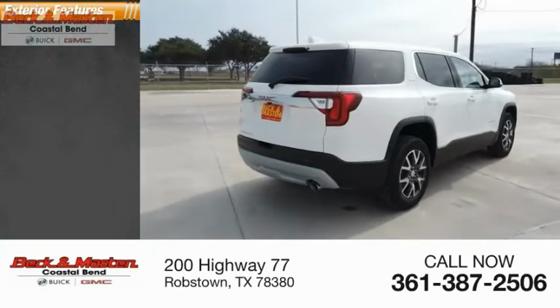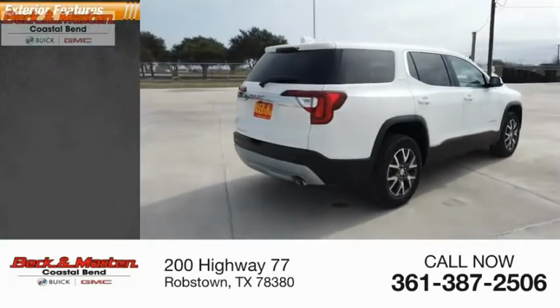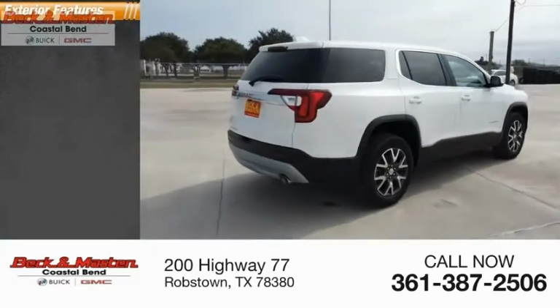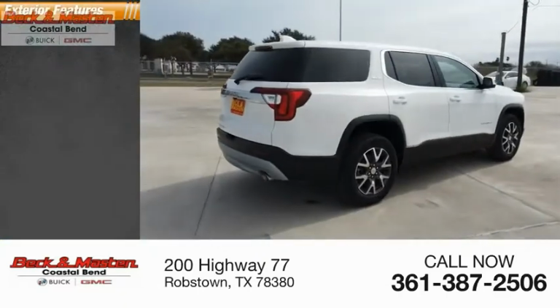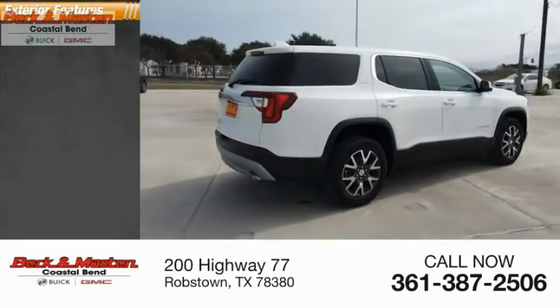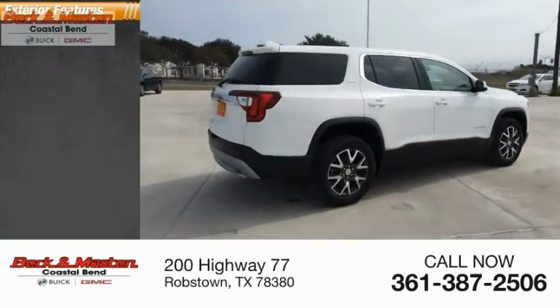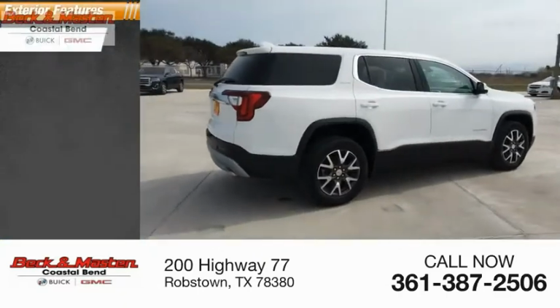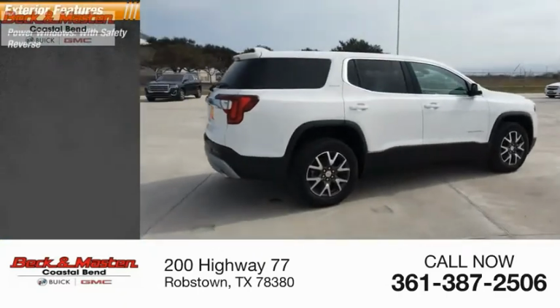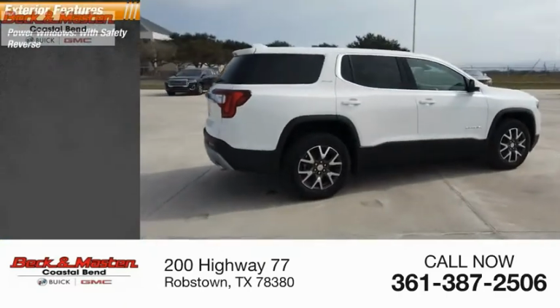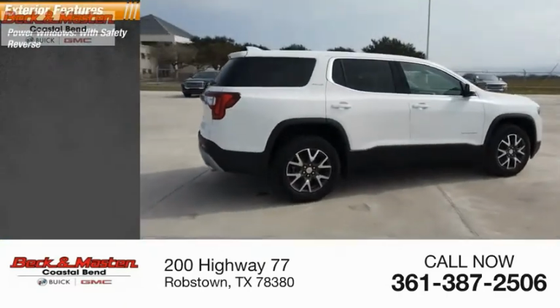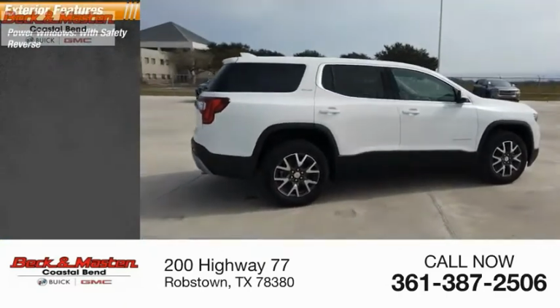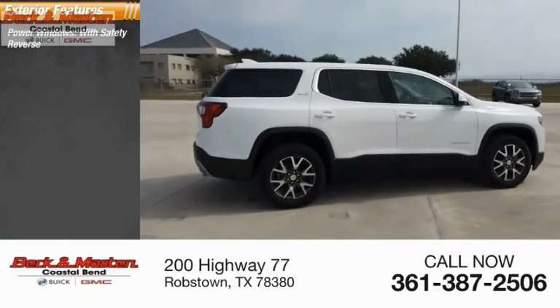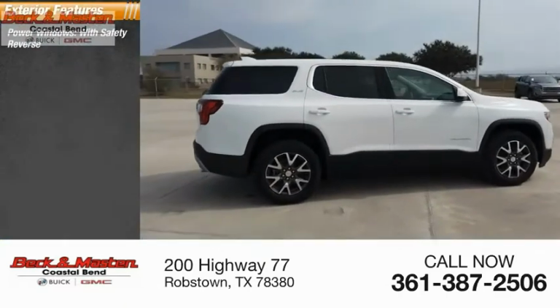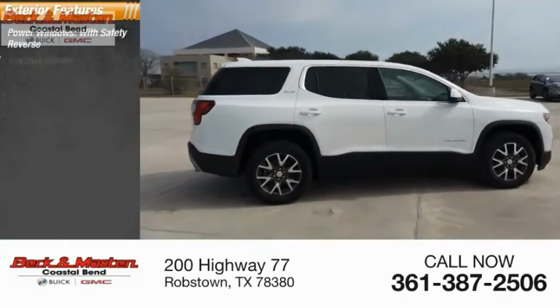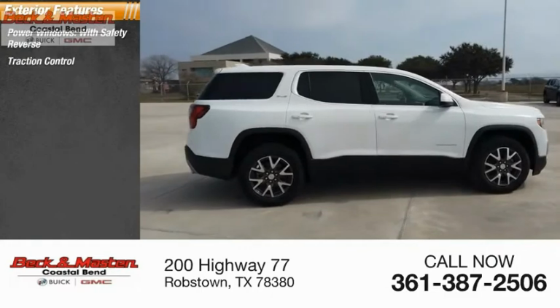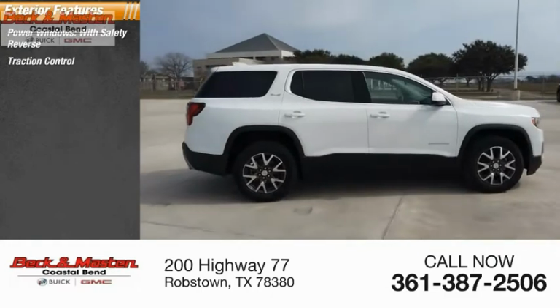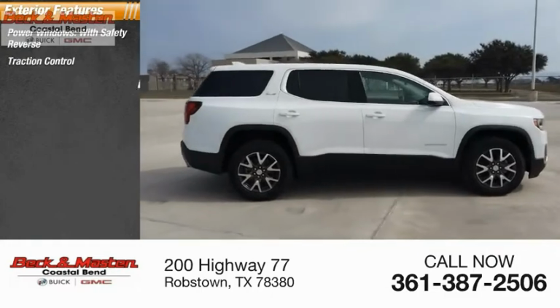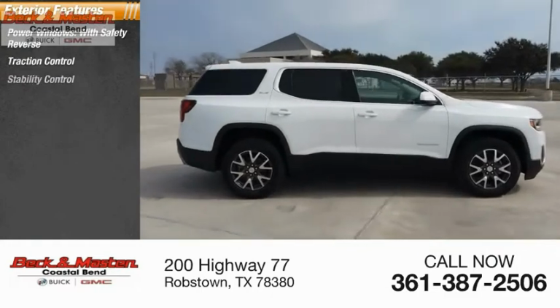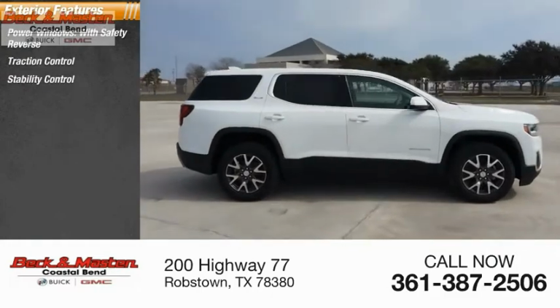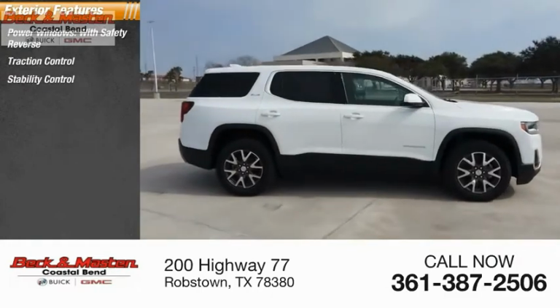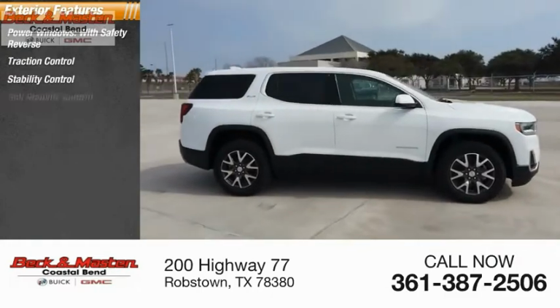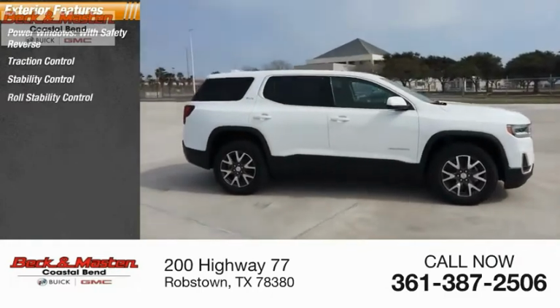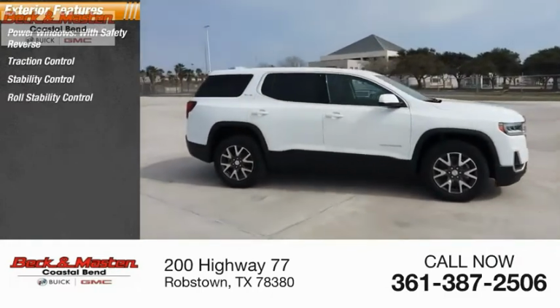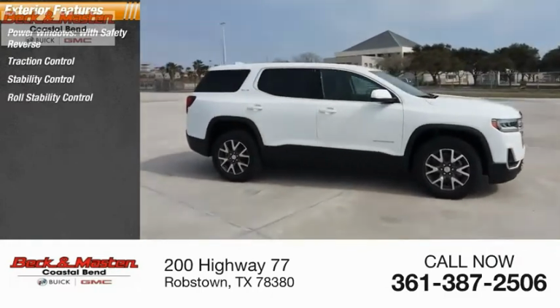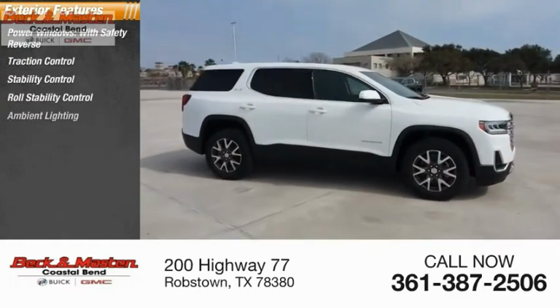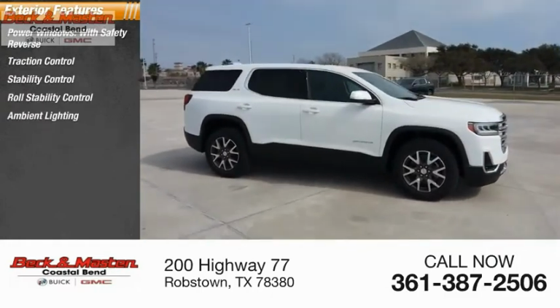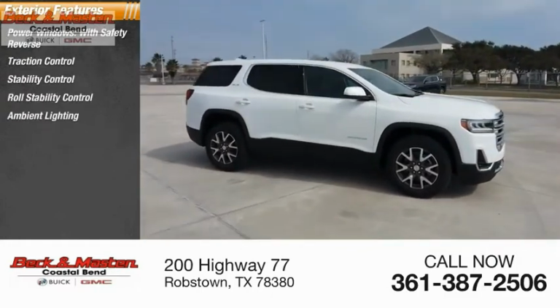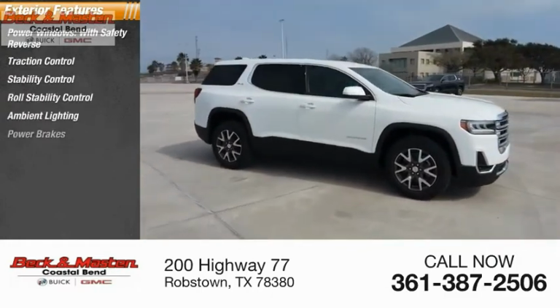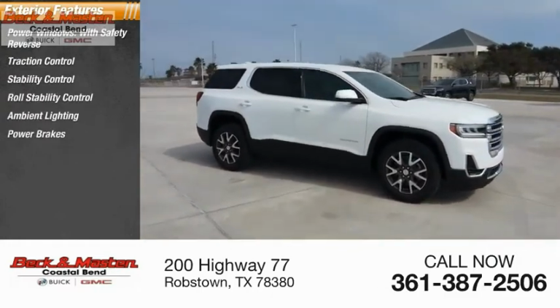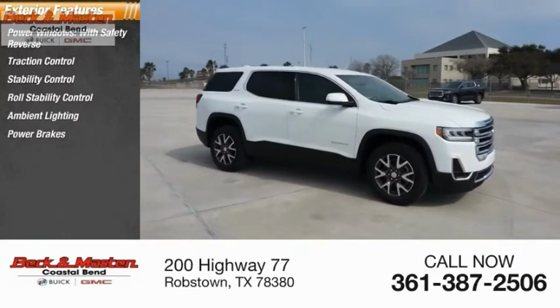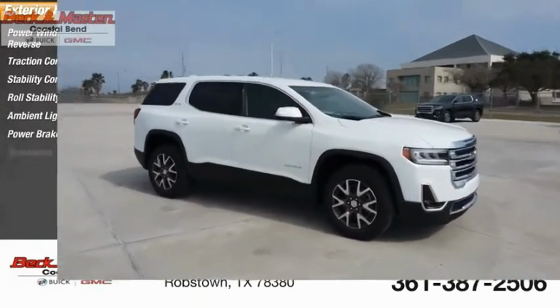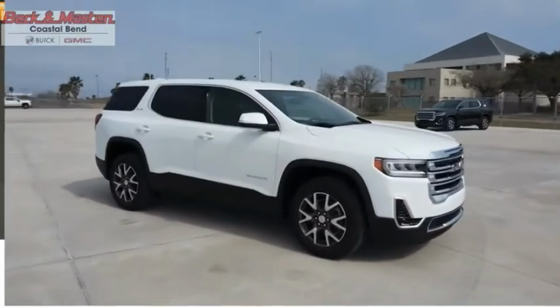Here are some of this vehicle's great options: power windows with safety reverse, traction control, stability control, roll stability control, ambient lighting, power brakes, and braking assist.